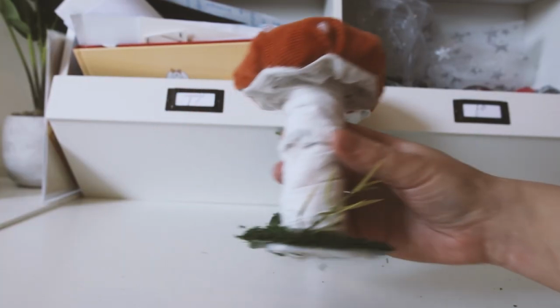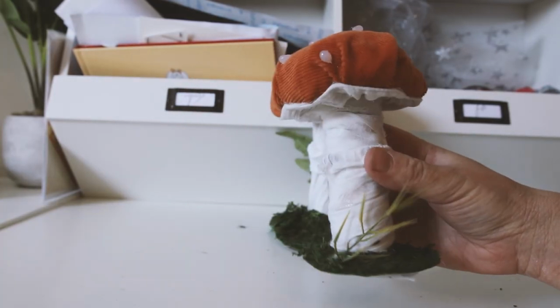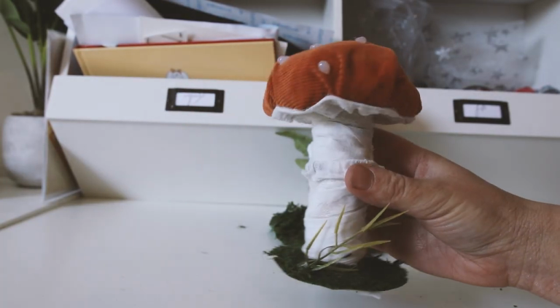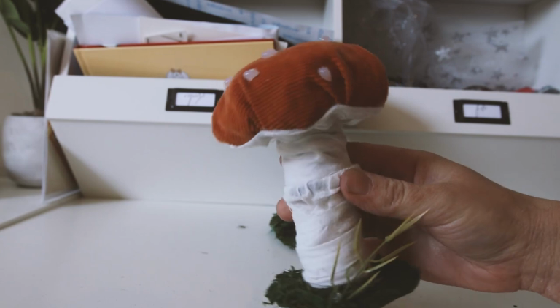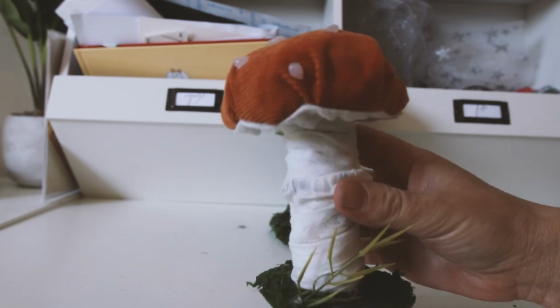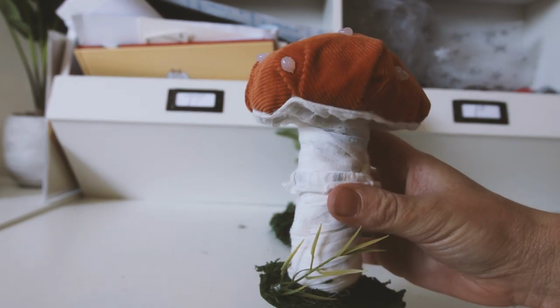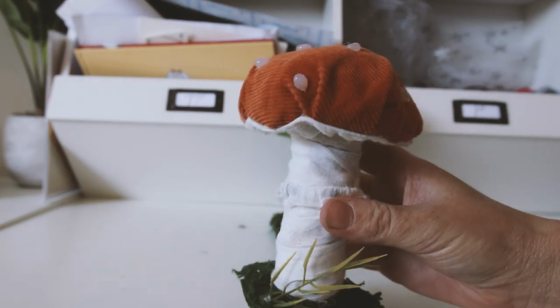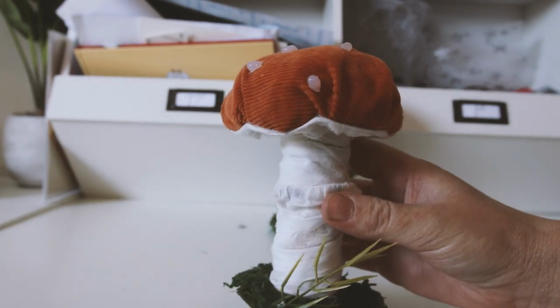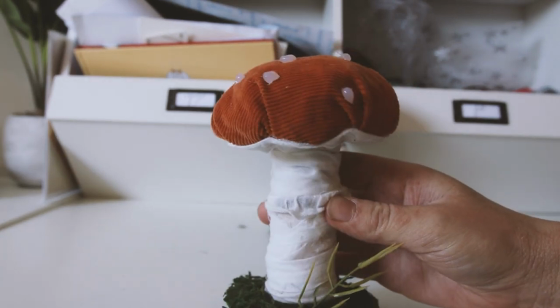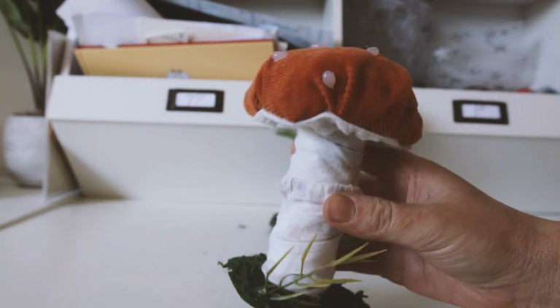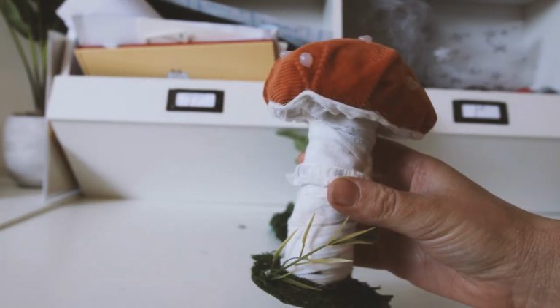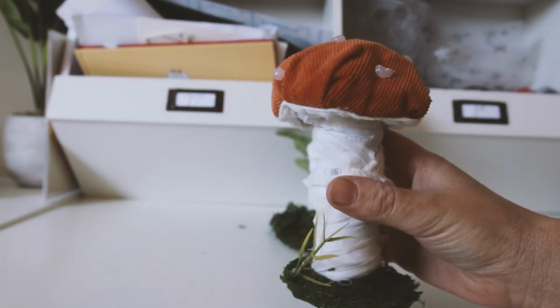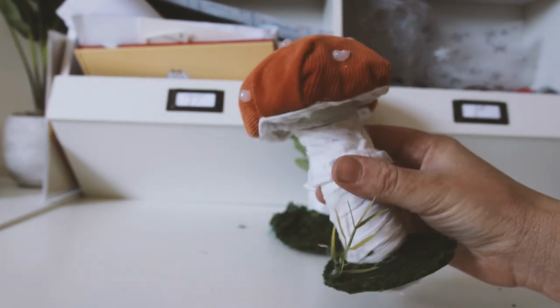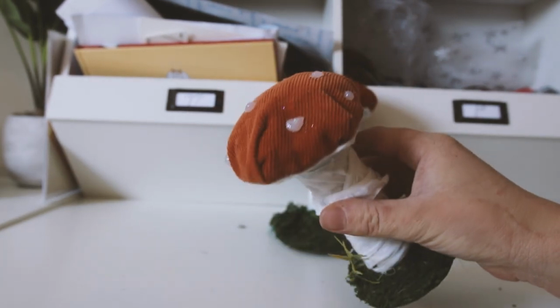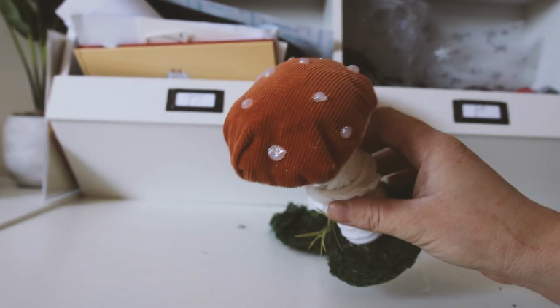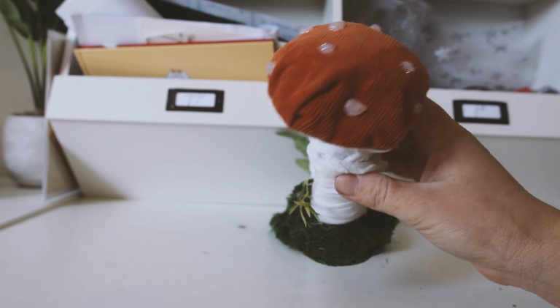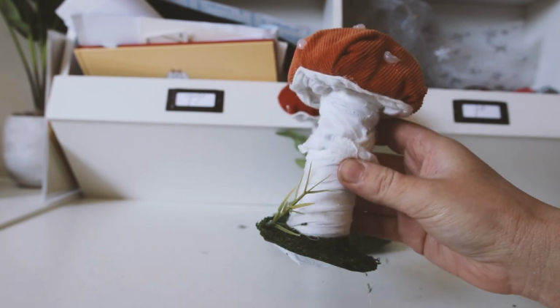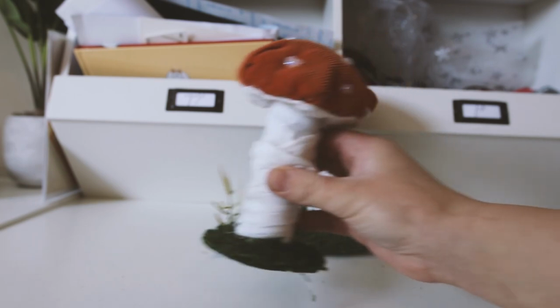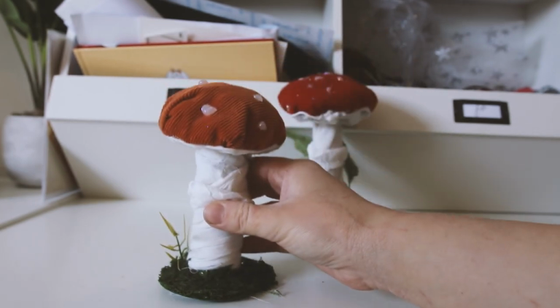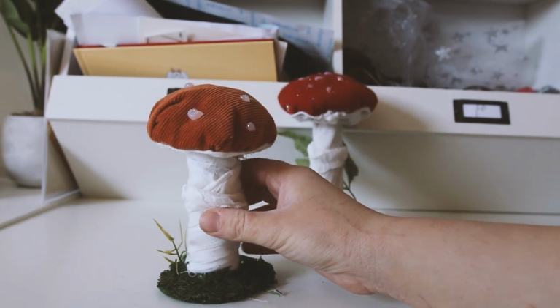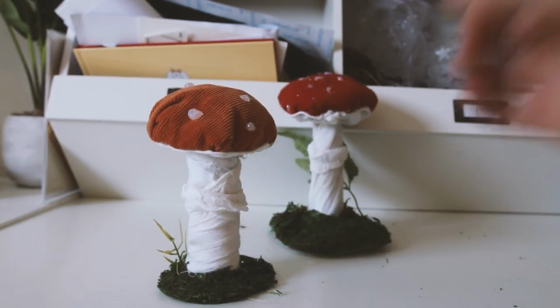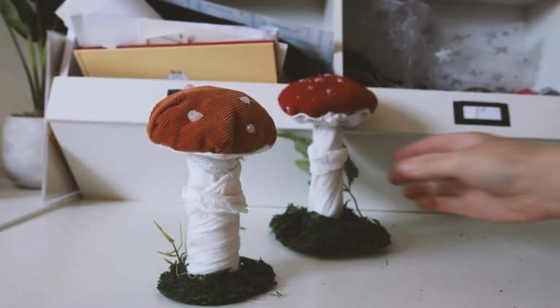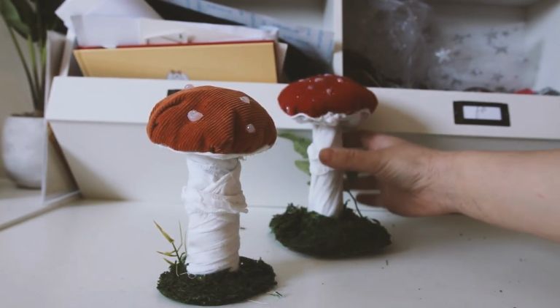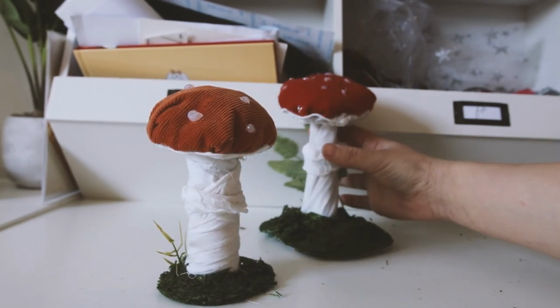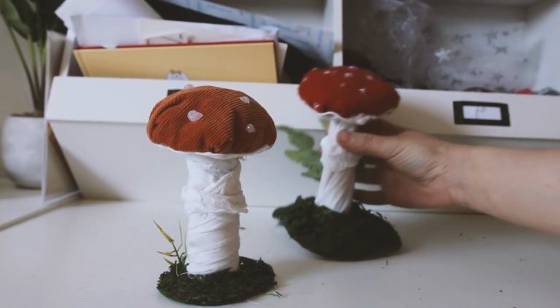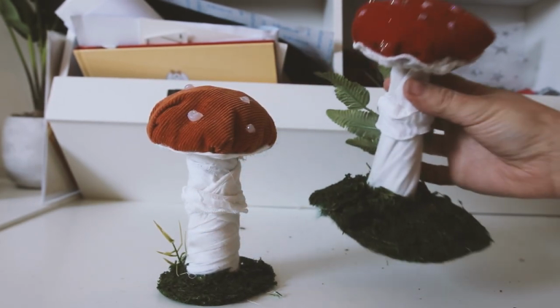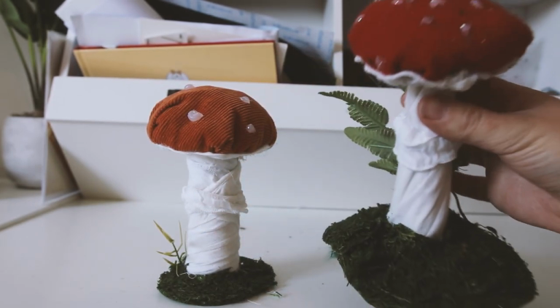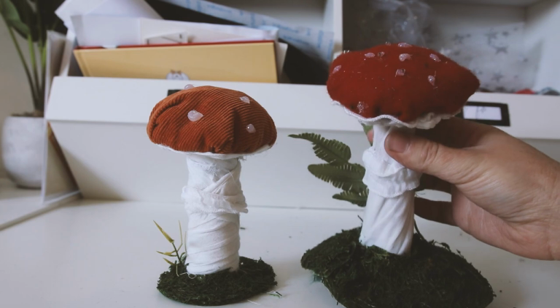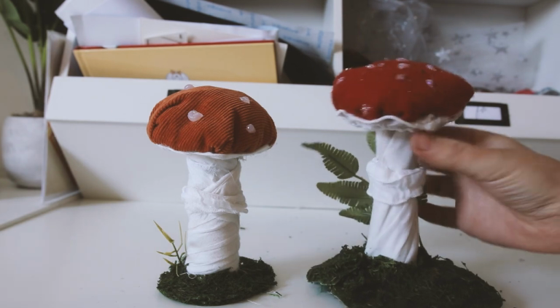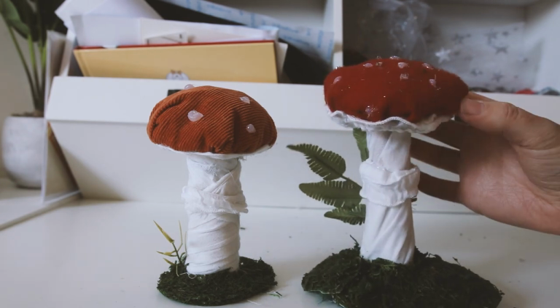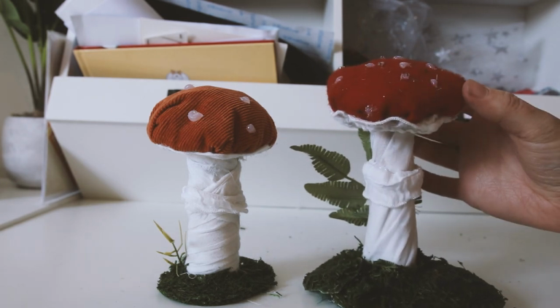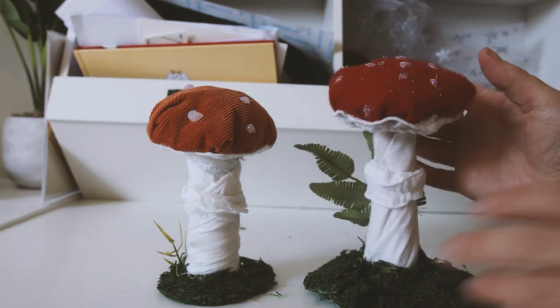You can go wild making them any shape or size you like. Add extra touches like glitter, beads, artificial flowers and grass. Remember that you don't have to have everything I used — you might find something else that works just as well. Make them your own.